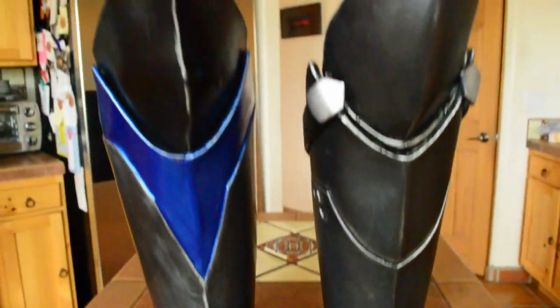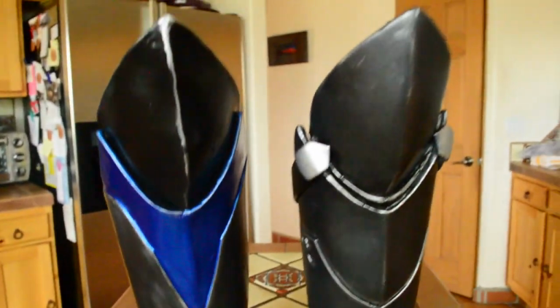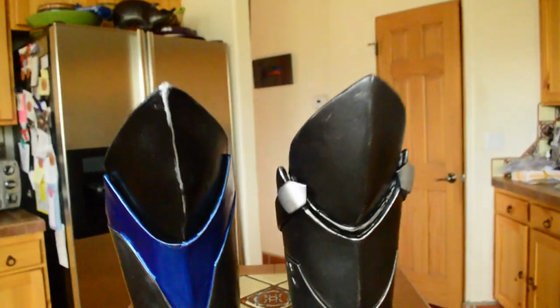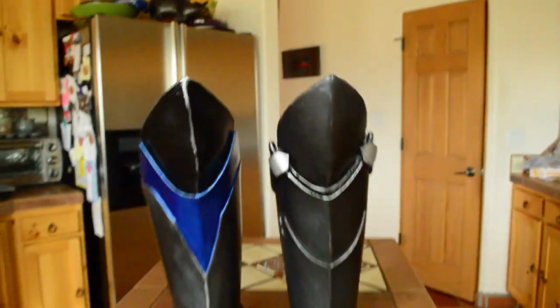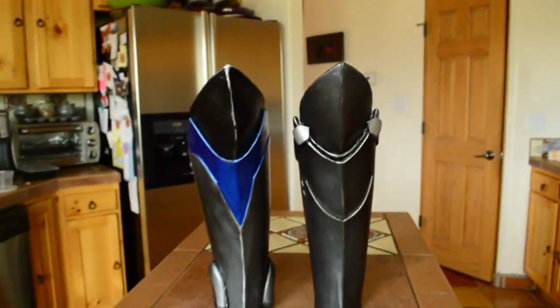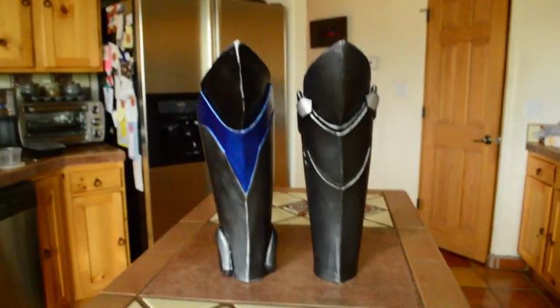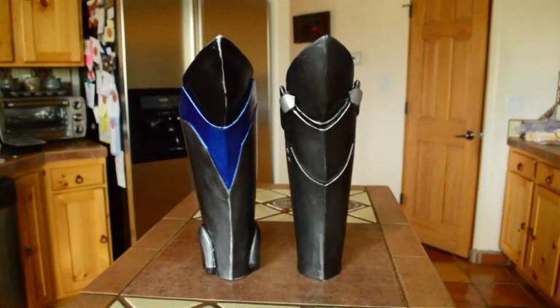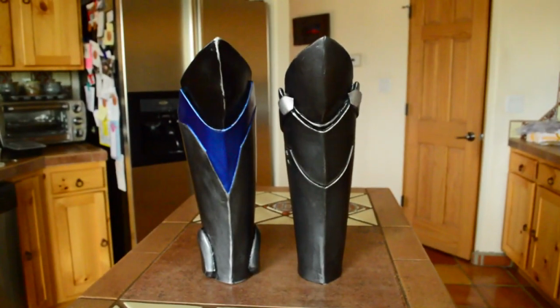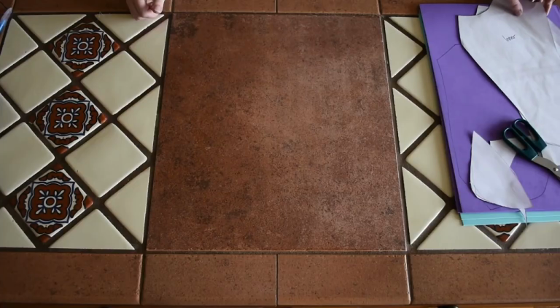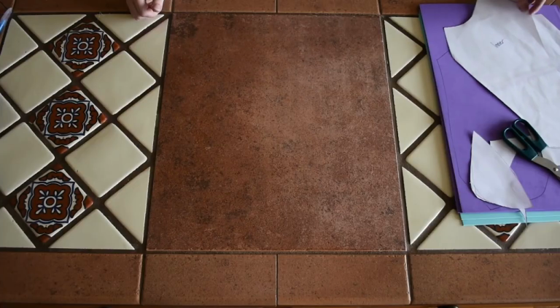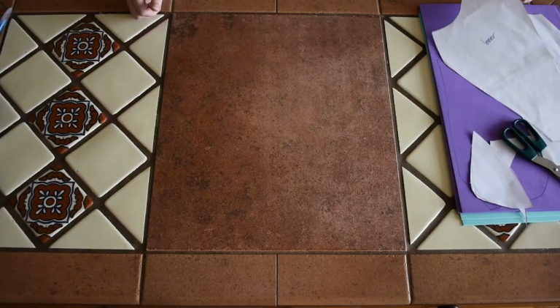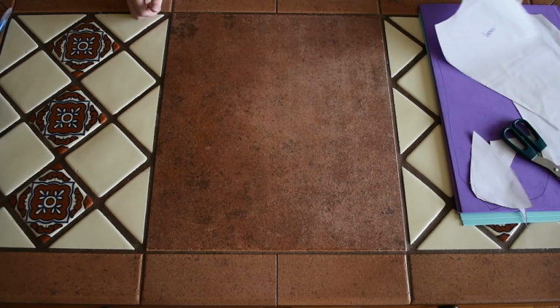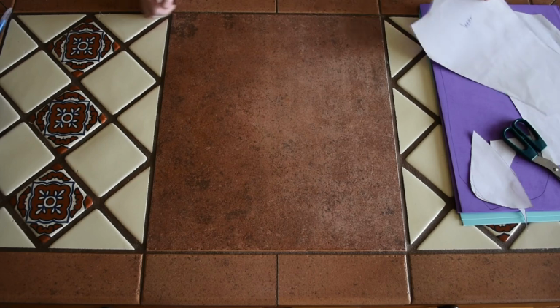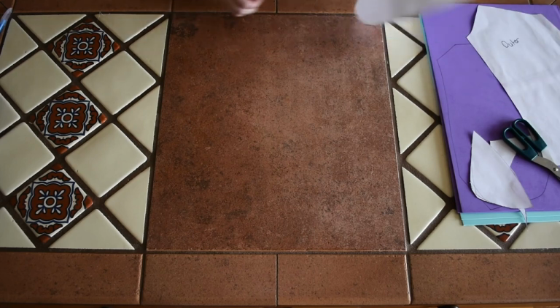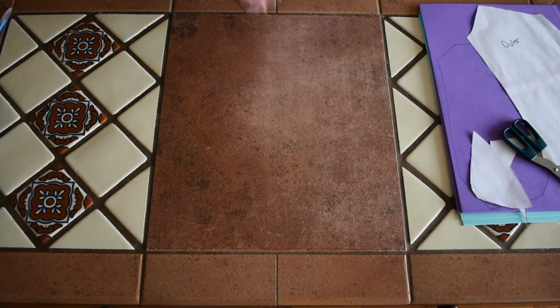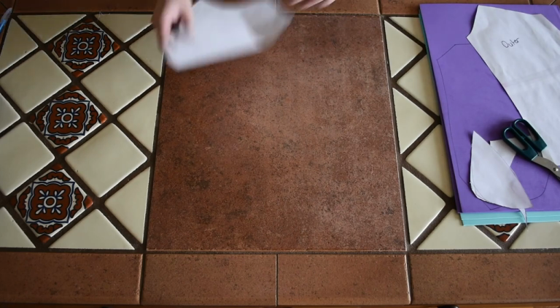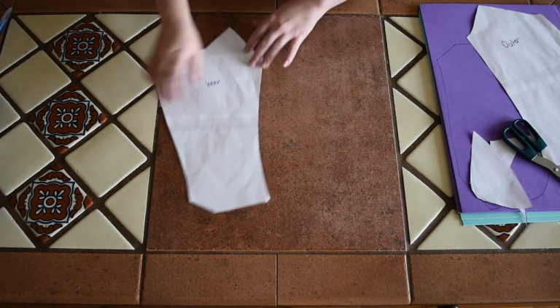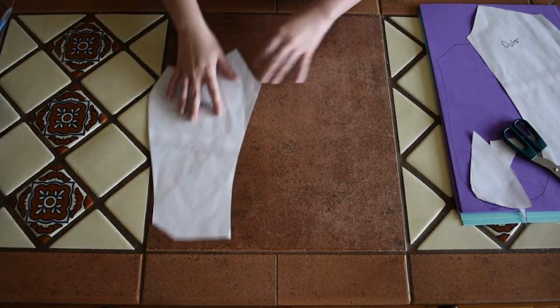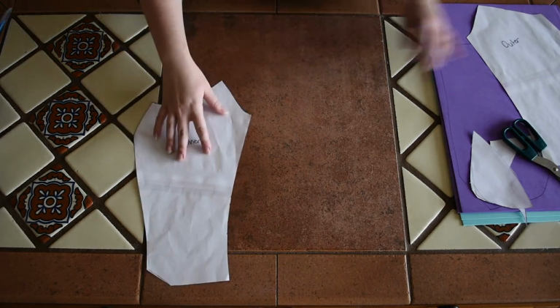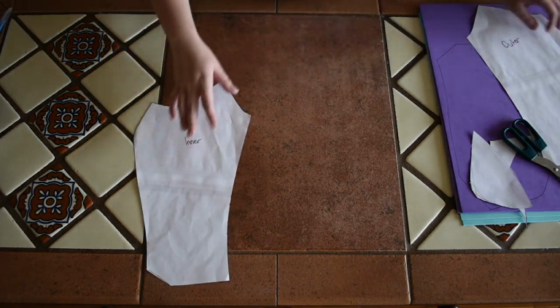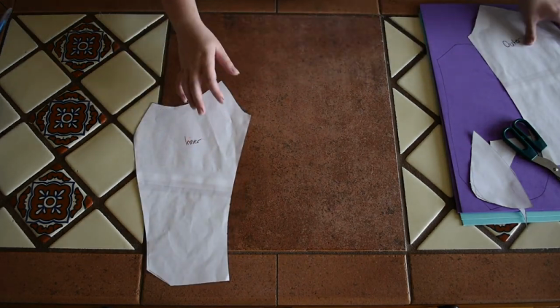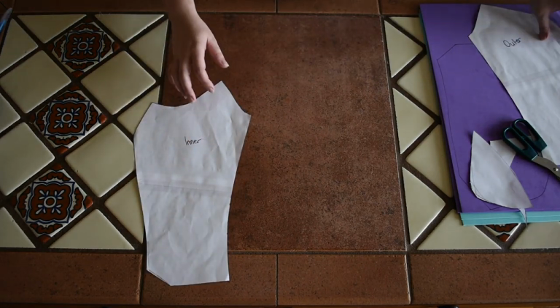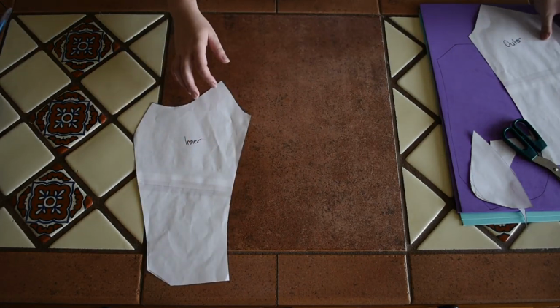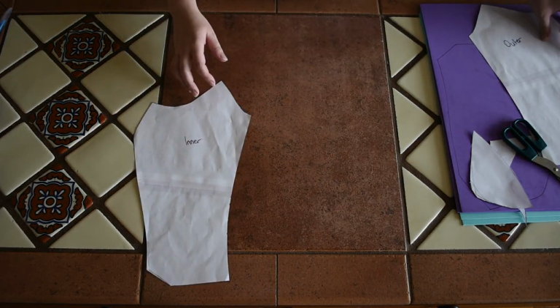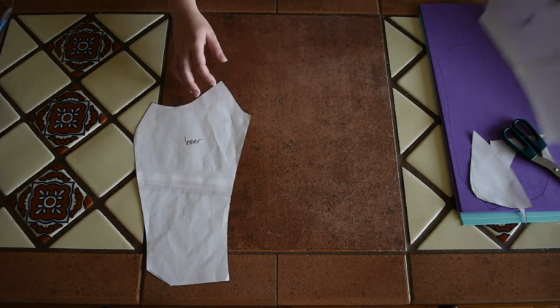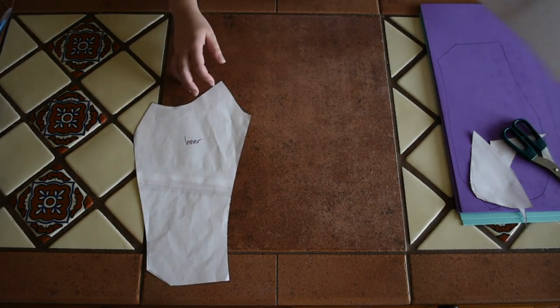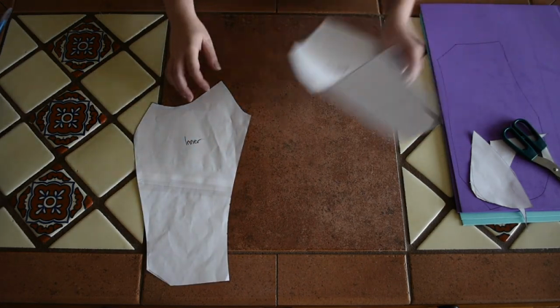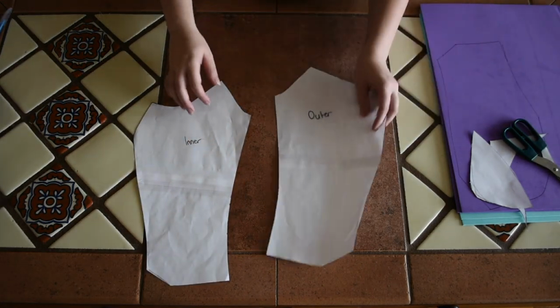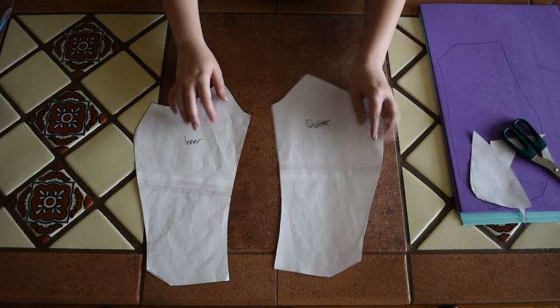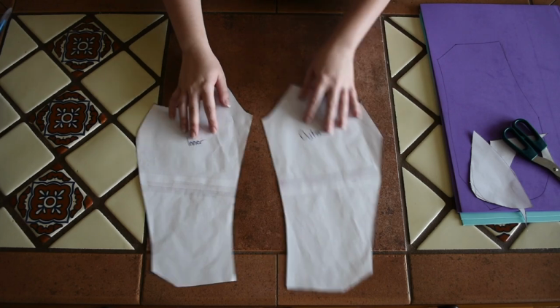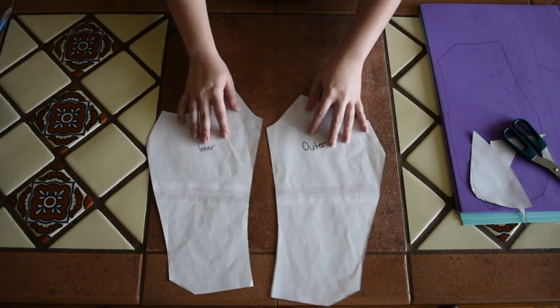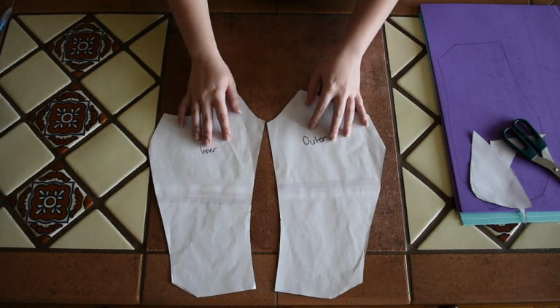Hey guys, I've been asked a lot of questions about the leg guards I made for my Widowmaker cosplay, so here's a quick tutorial. In this video, I'm making leg guards for Lotor, but I use the same pattern and process.